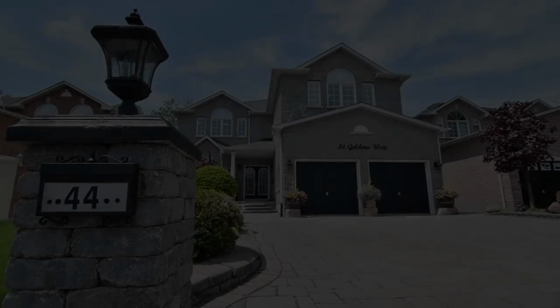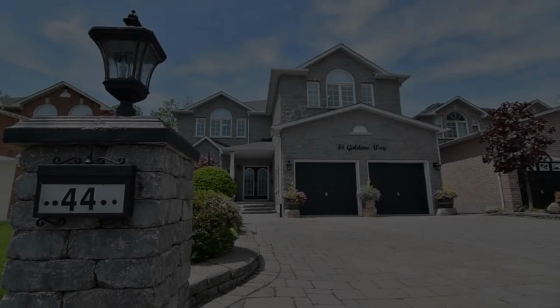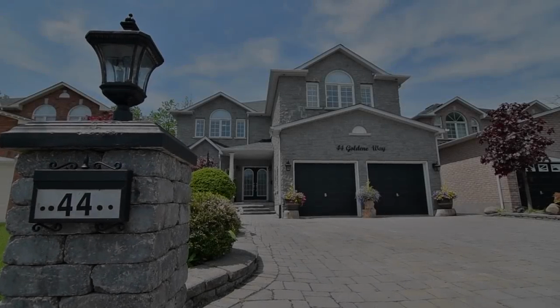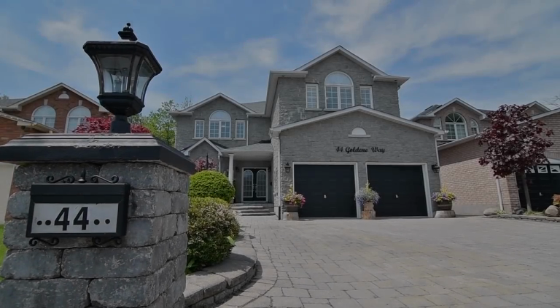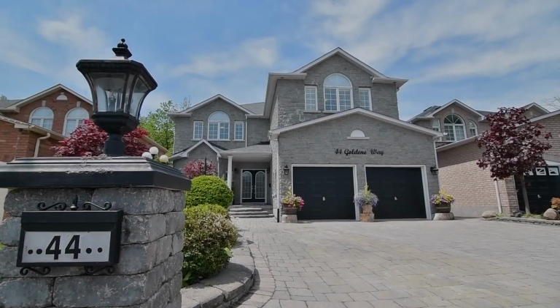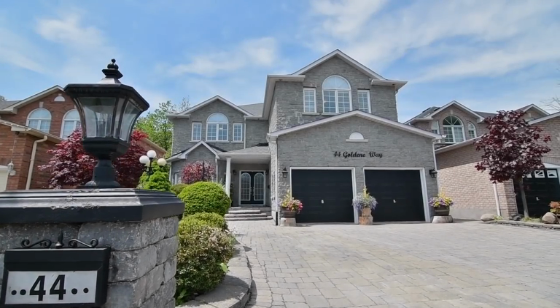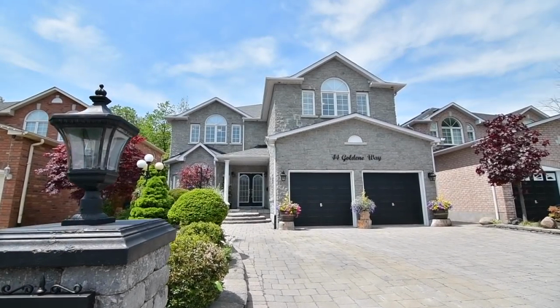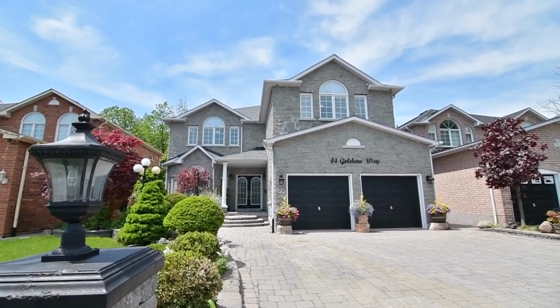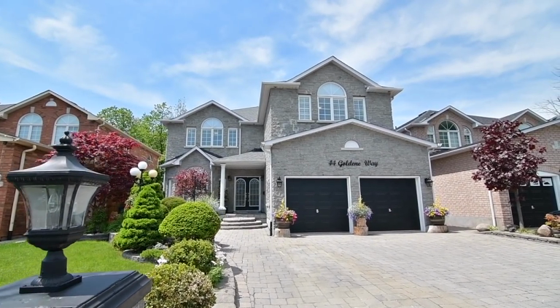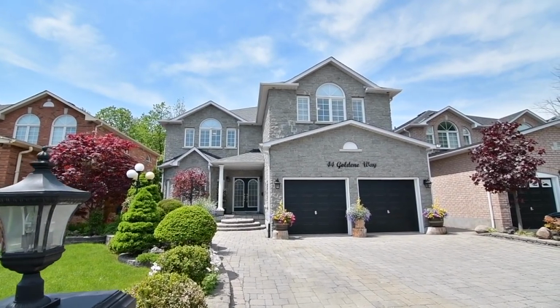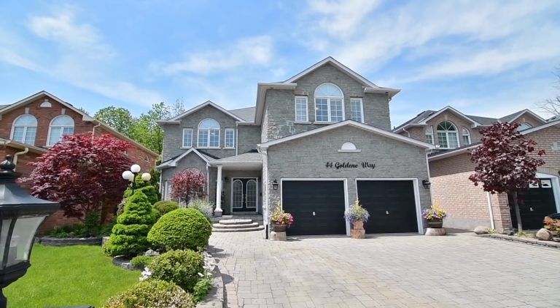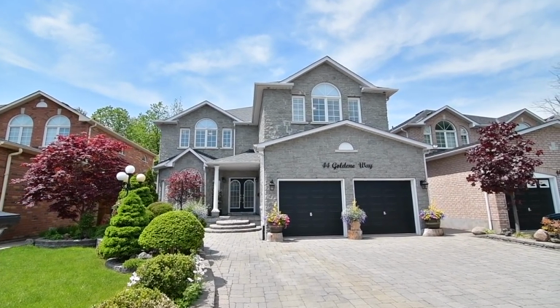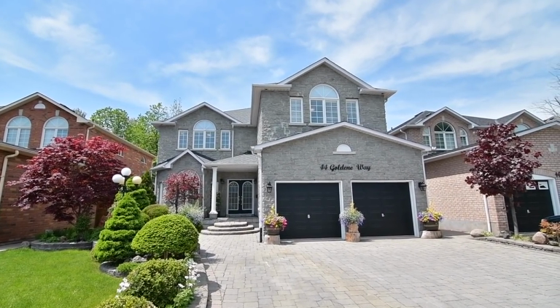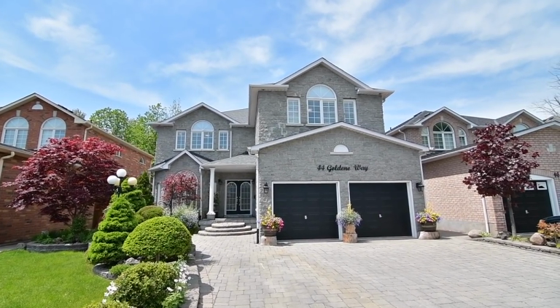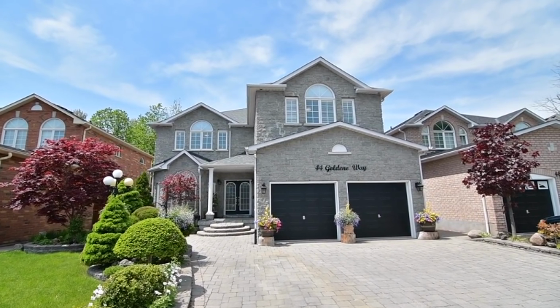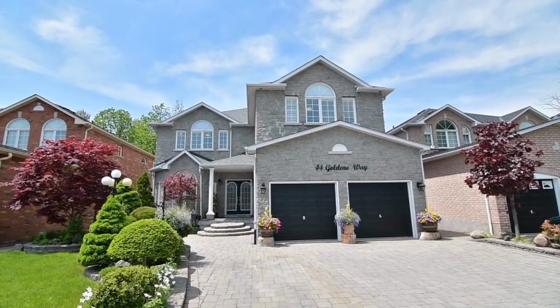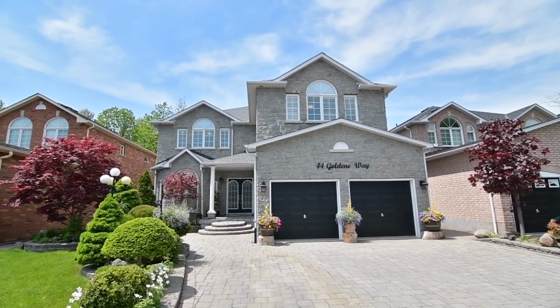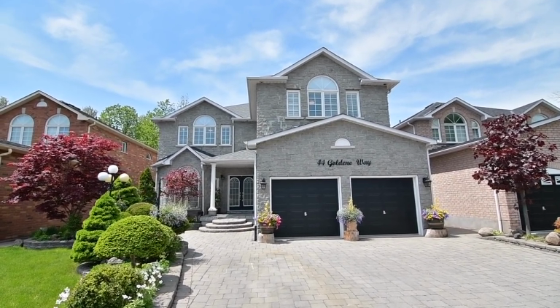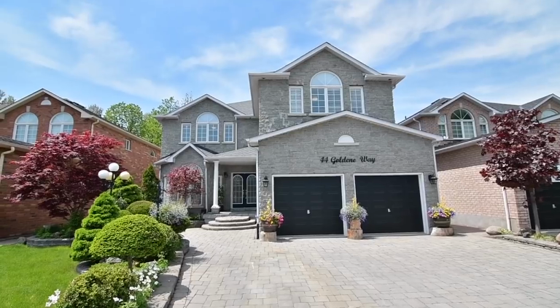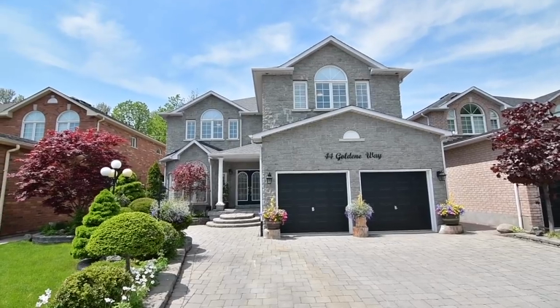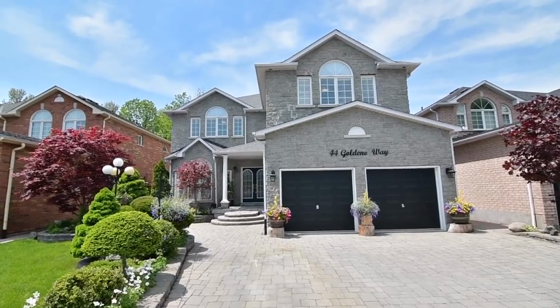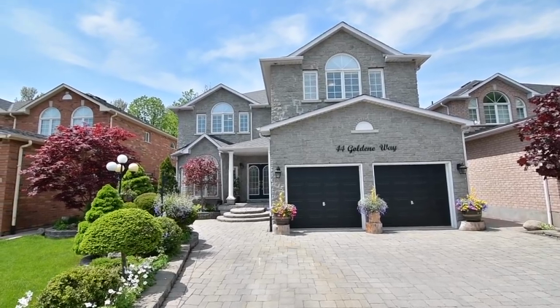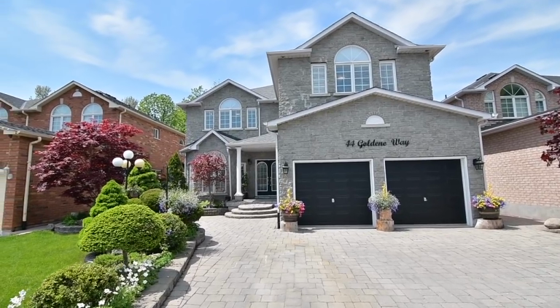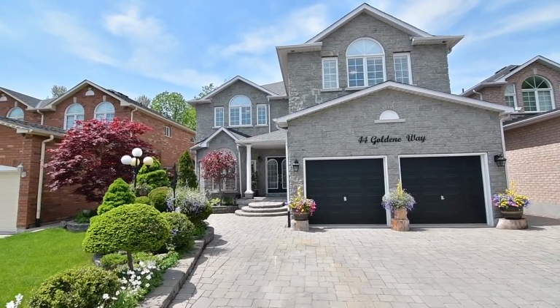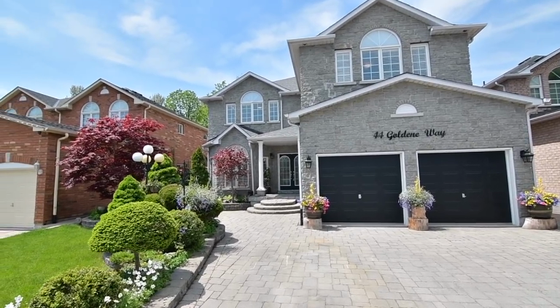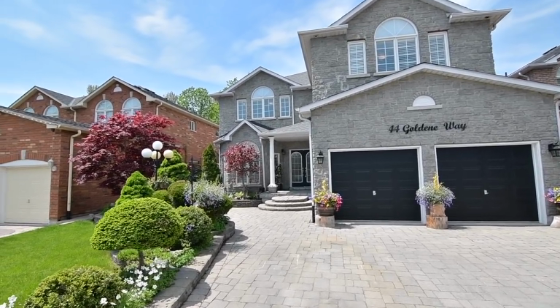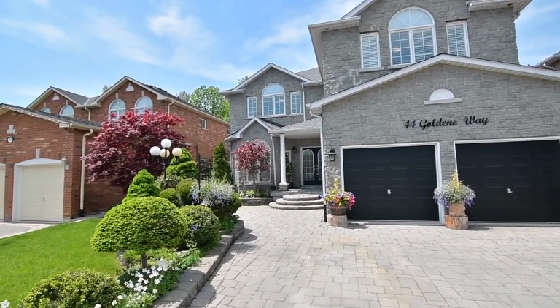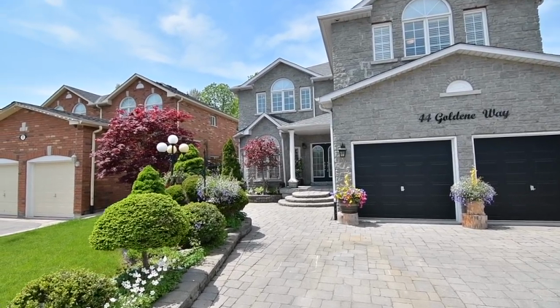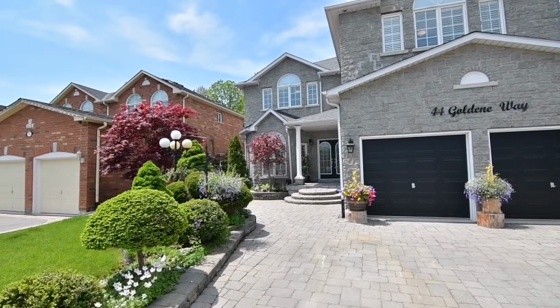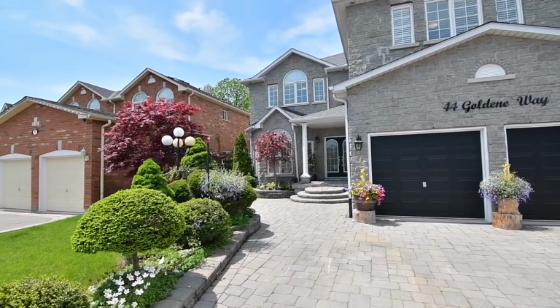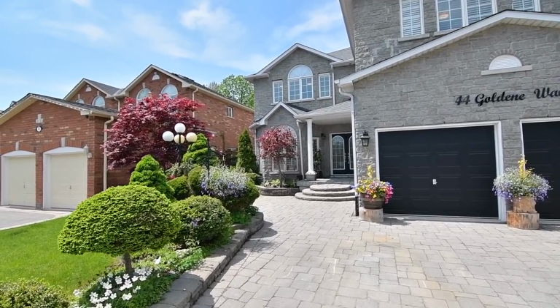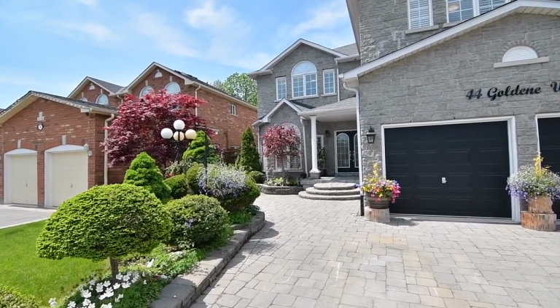A stunning executive home backing onto a ravine setting within the high-demand Highland Creek neighborhood, welcome to 44 Goldeen Way.